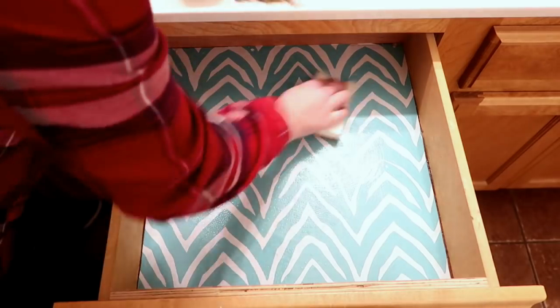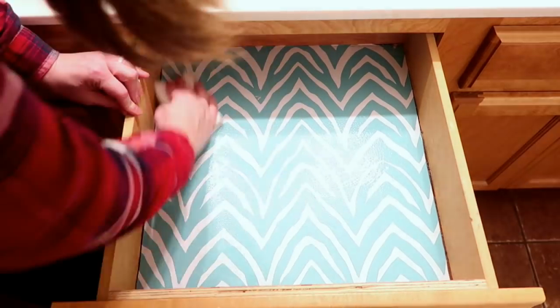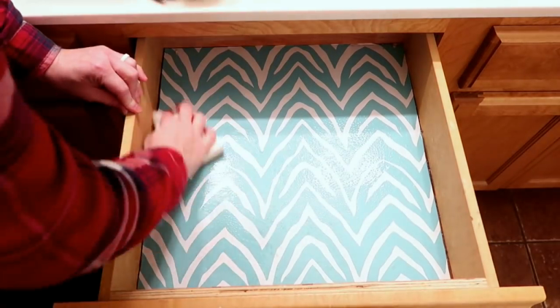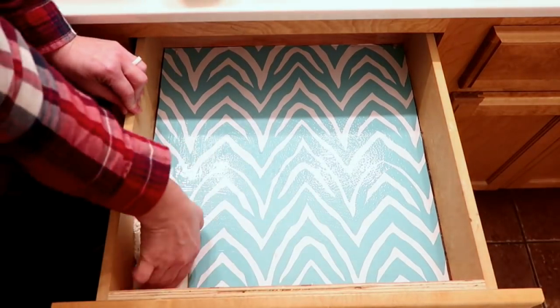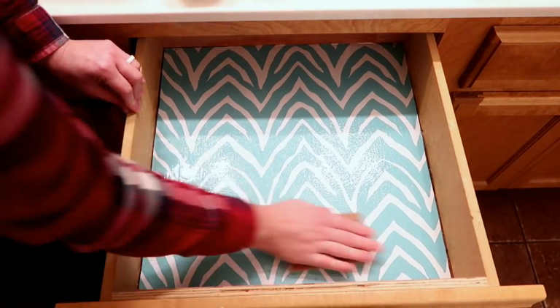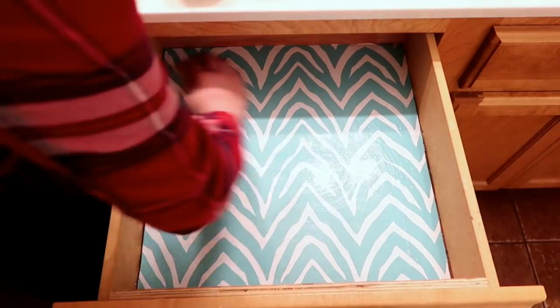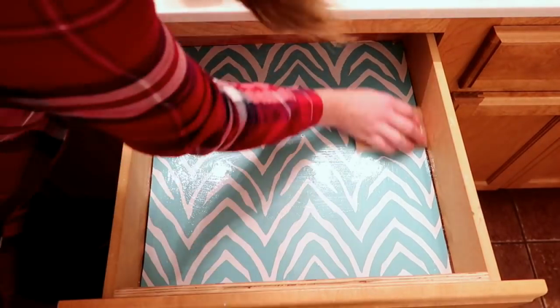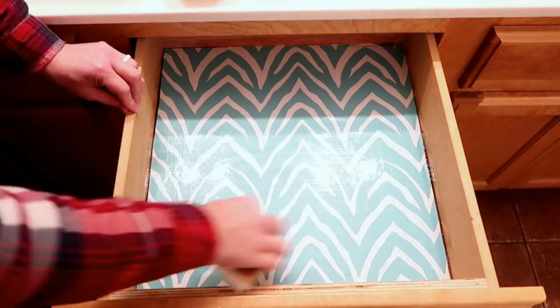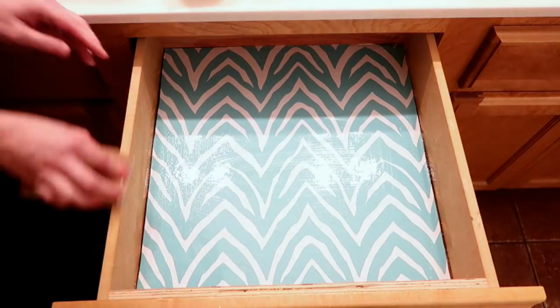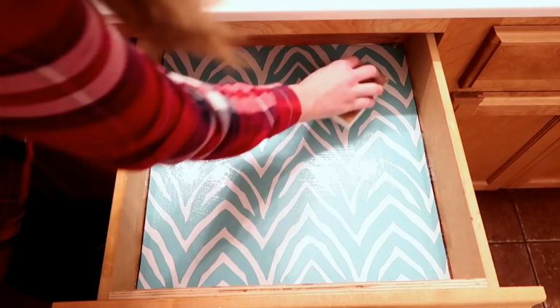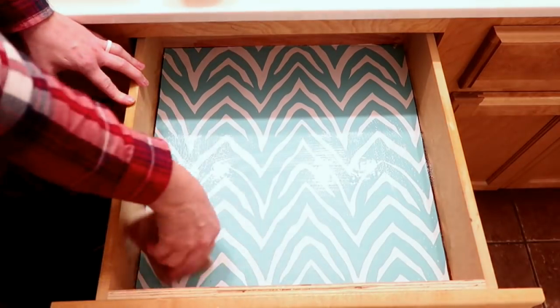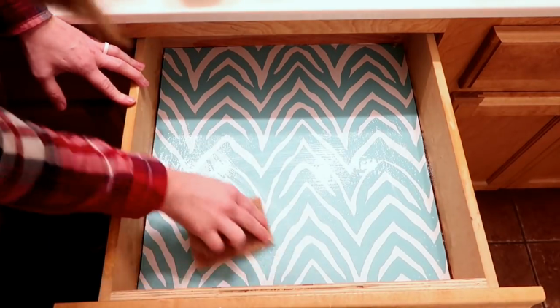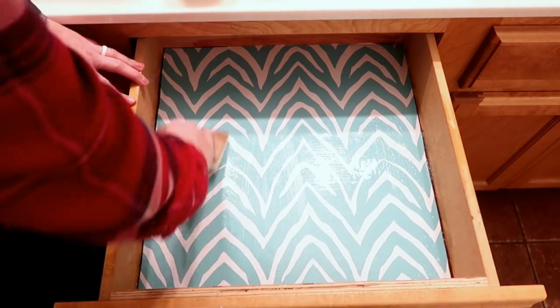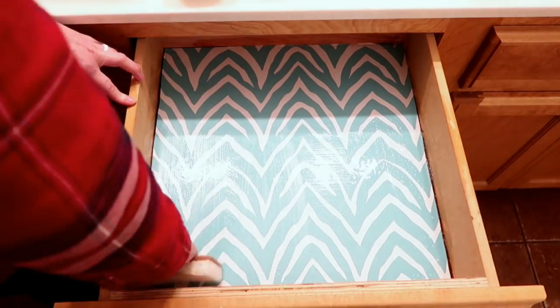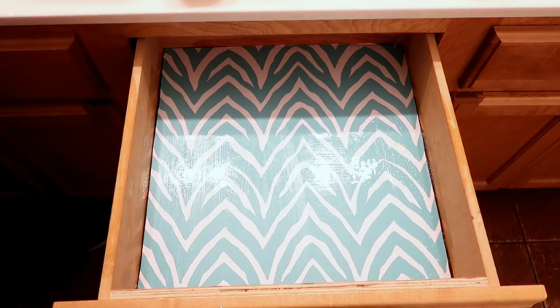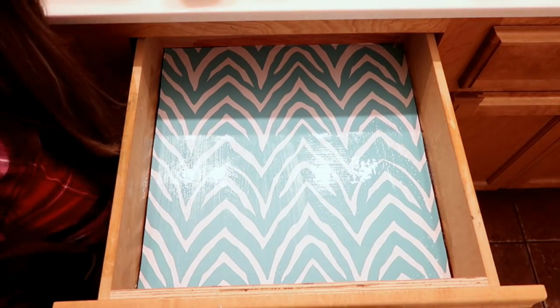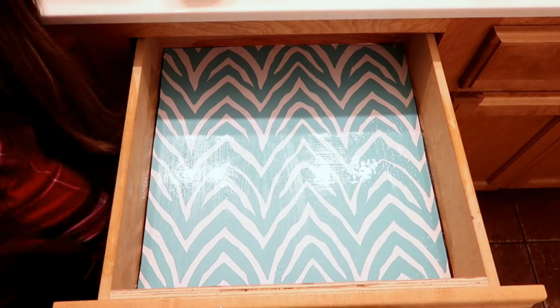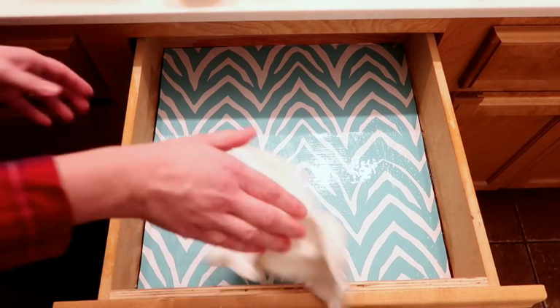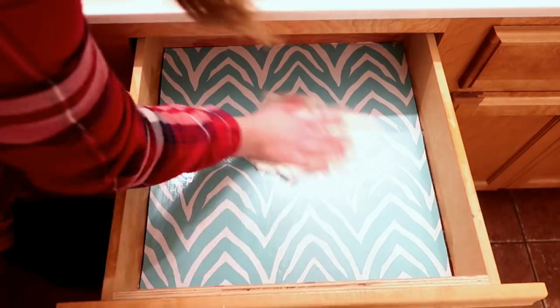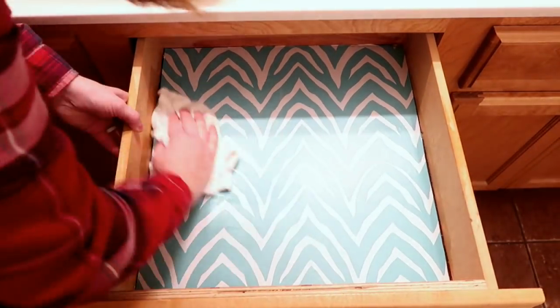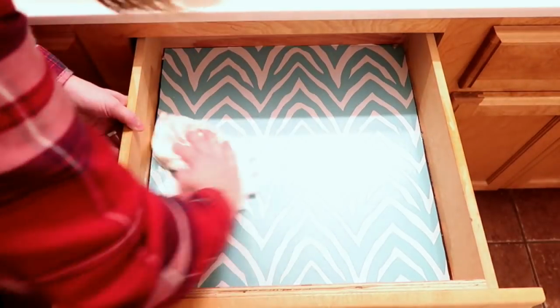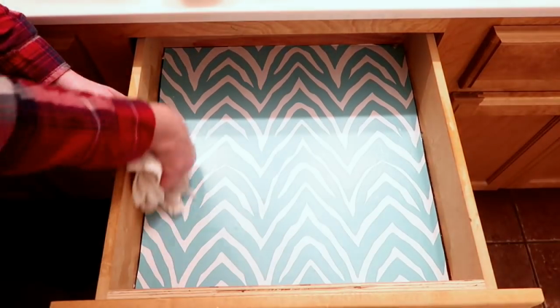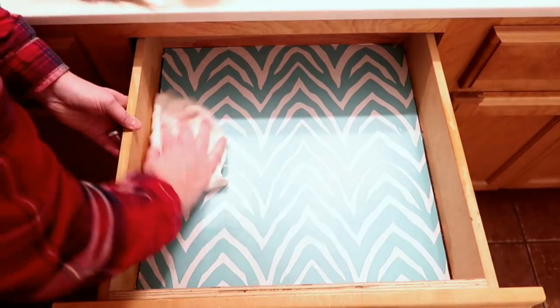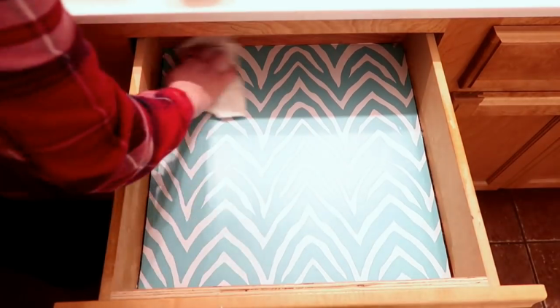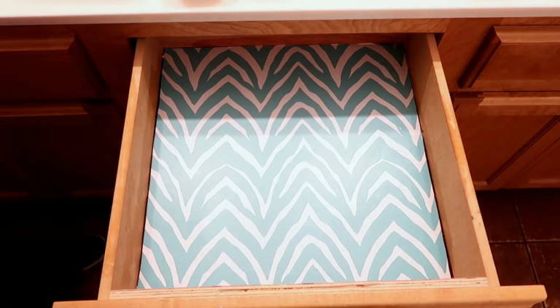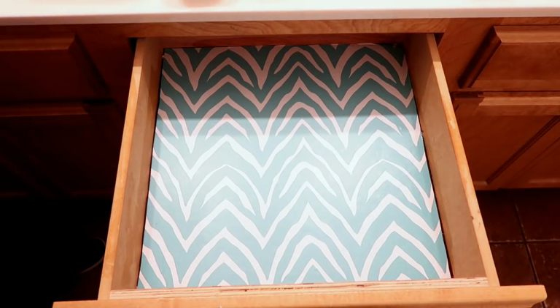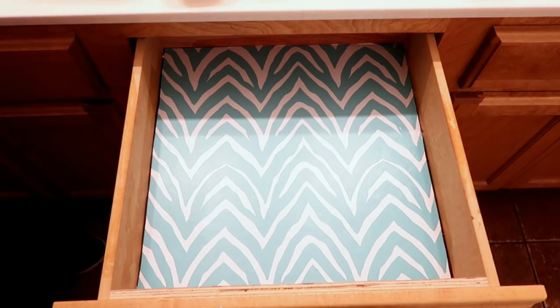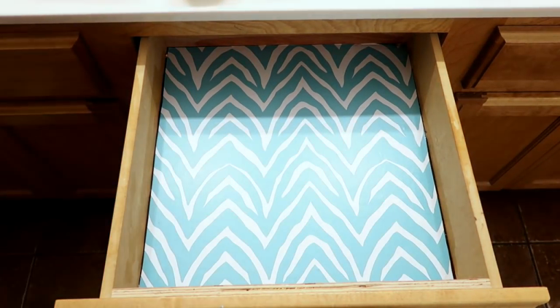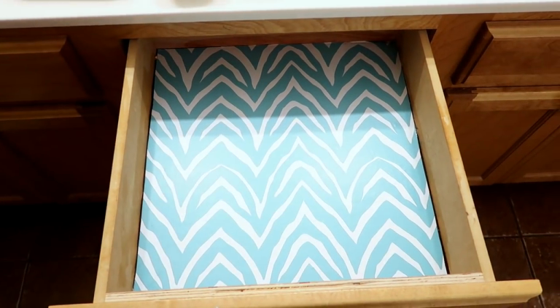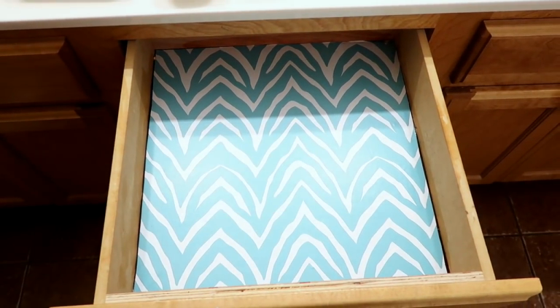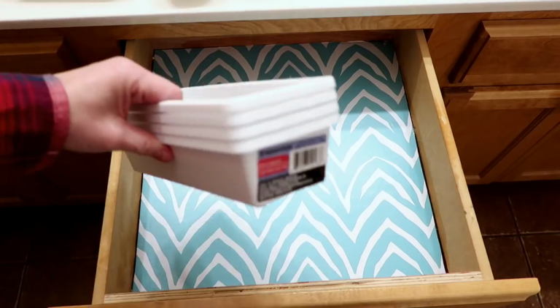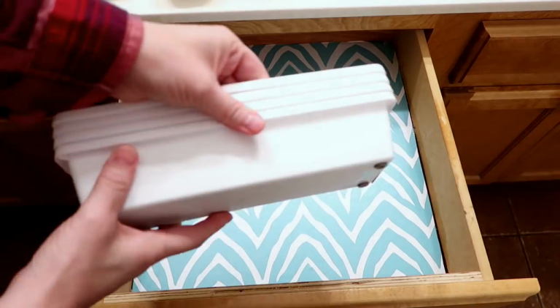Now I am going to take my Method anti-bac spray in the bamboo scent — that is fantastic, this is my favorite one — and the Grove Collaborative walnut scrubbers, and clean out this drawer and disinfect it. Now that the drawer is cleaned out, we are now going to place the organizers in there.